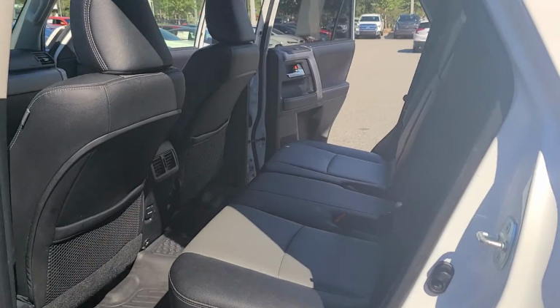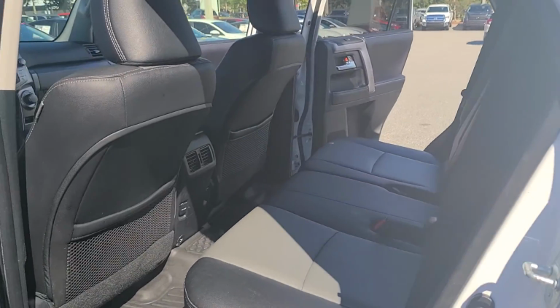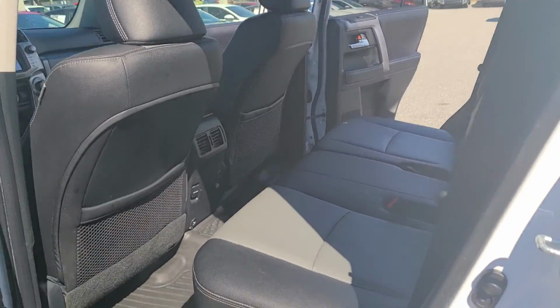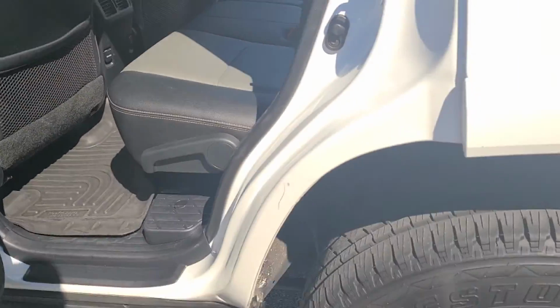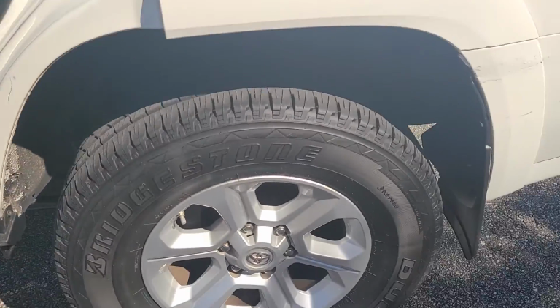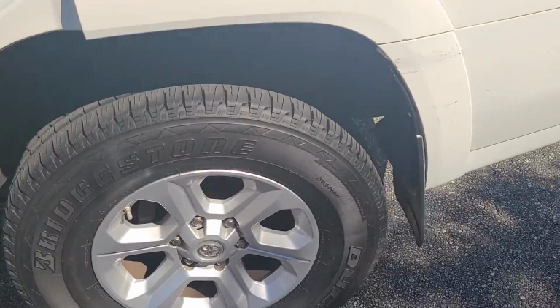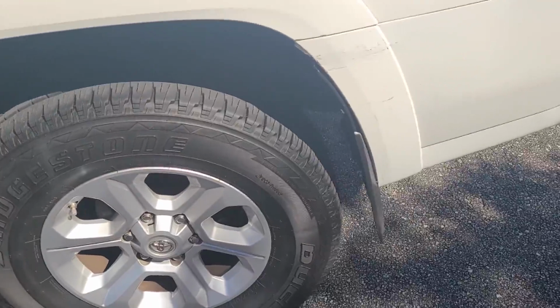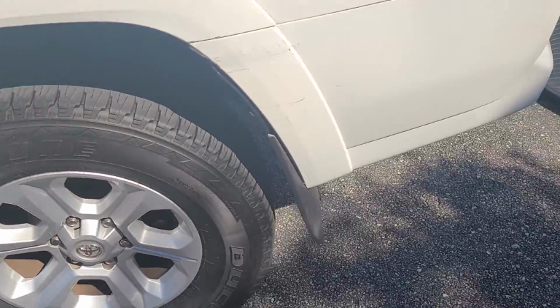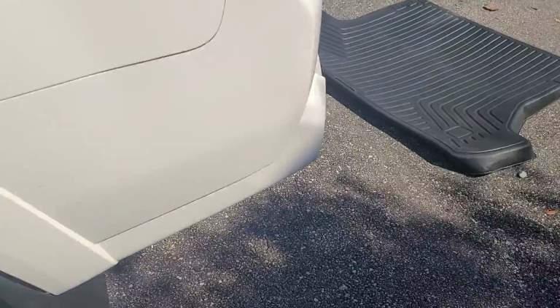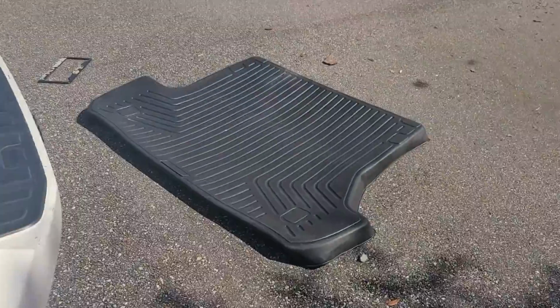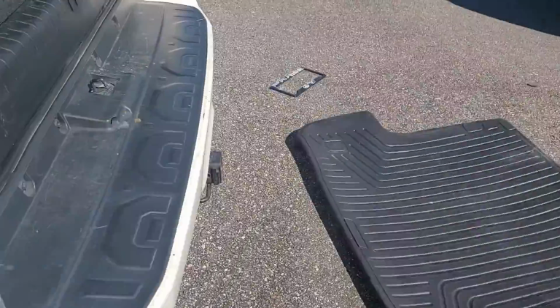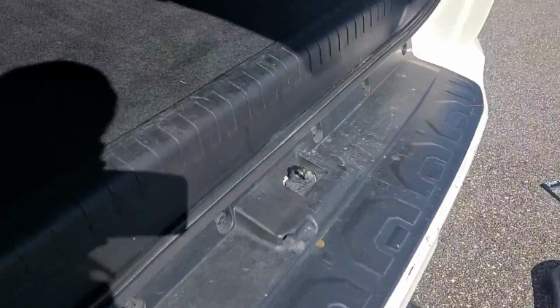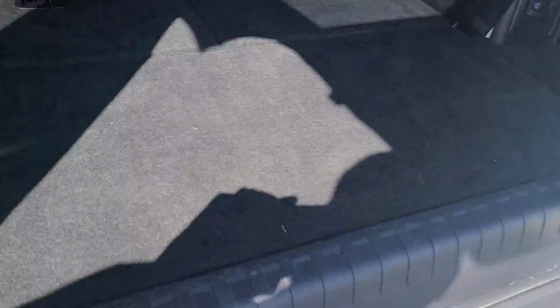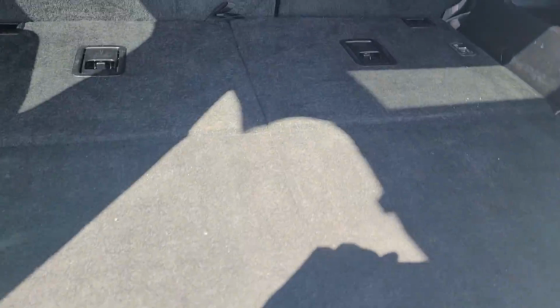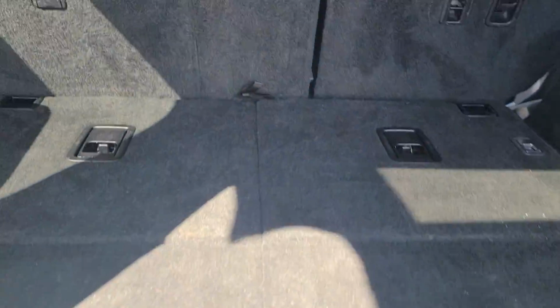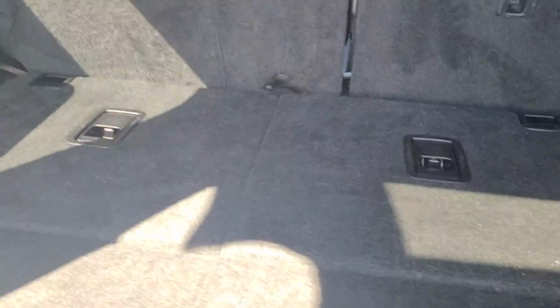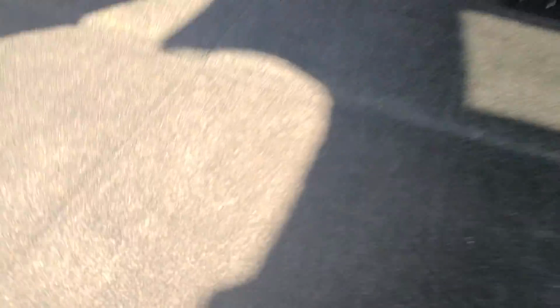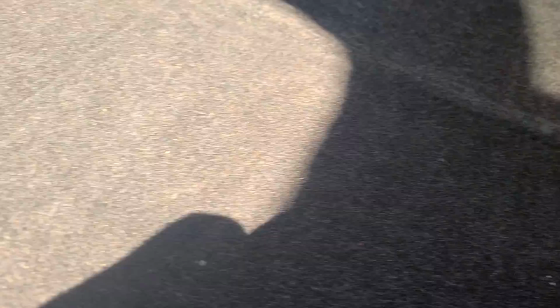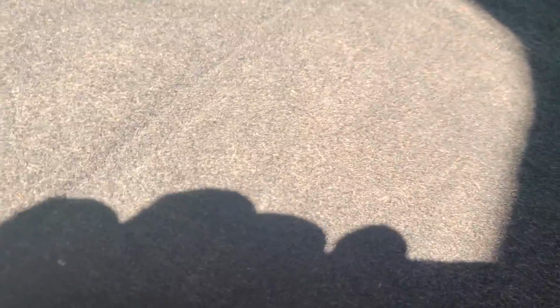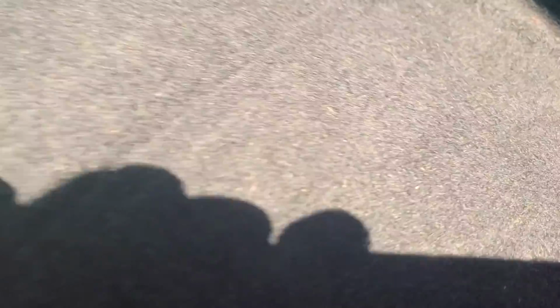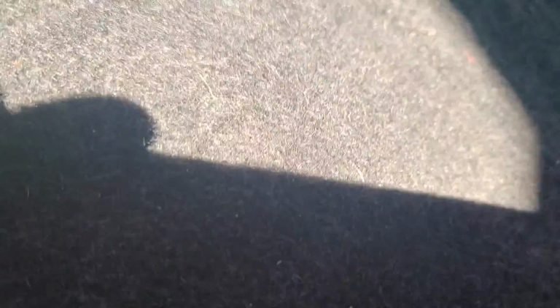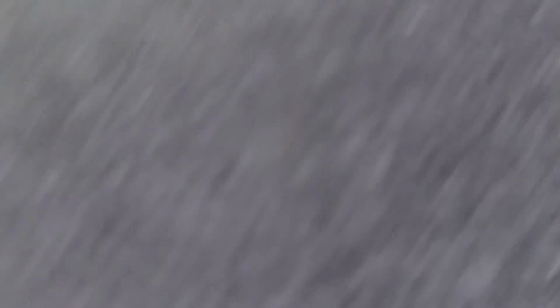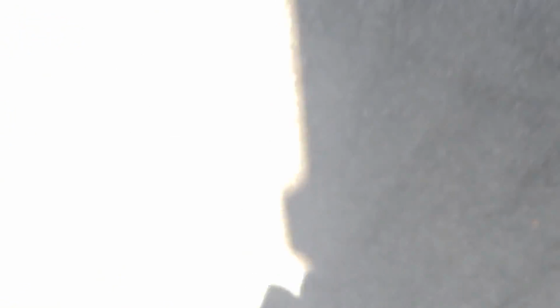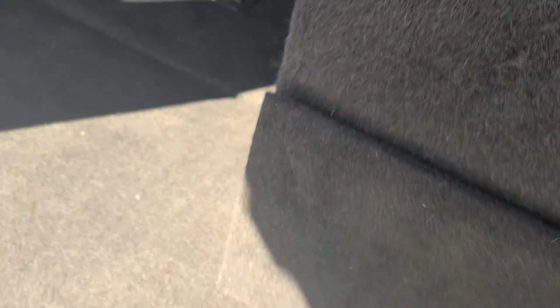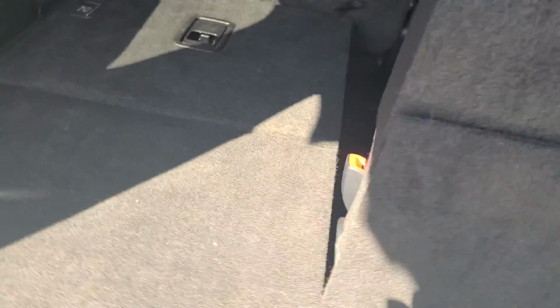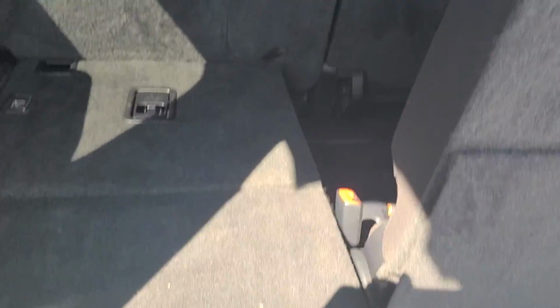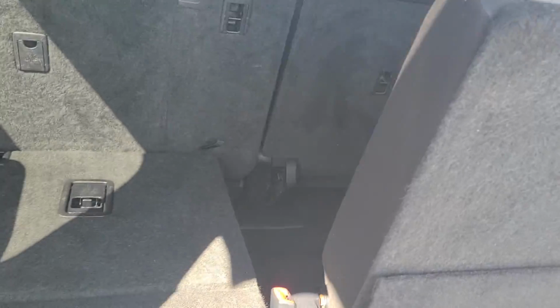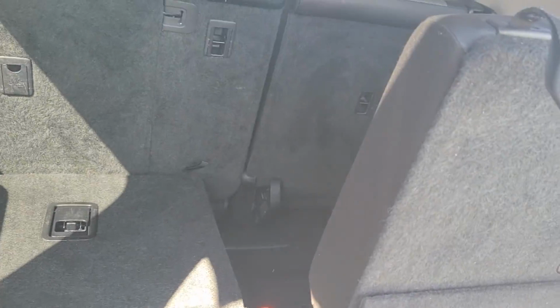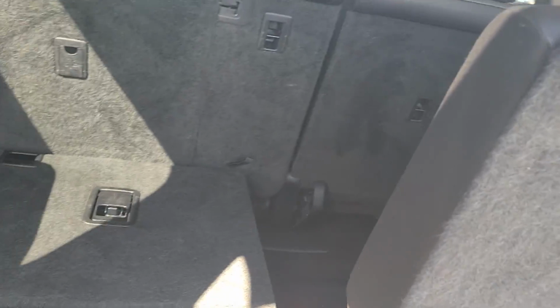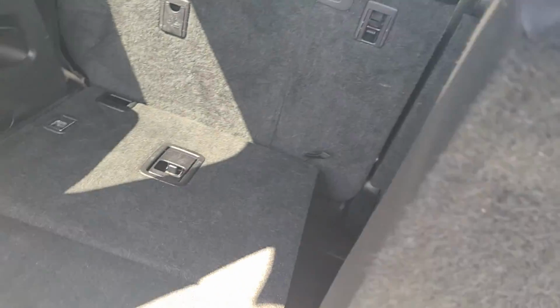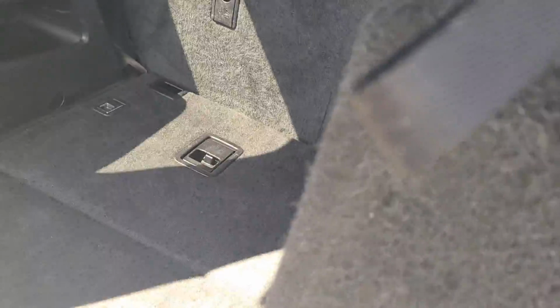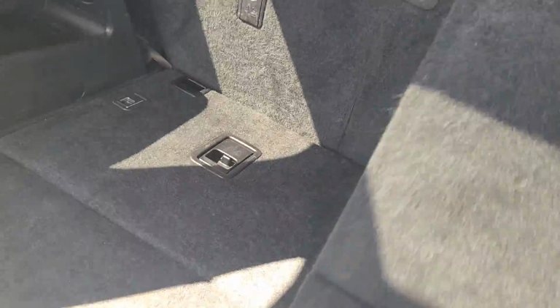We've got air vents in the back. It does have a third row, by the way — this actually pops up, which is nice. But there's still plenty of cargo space as well.